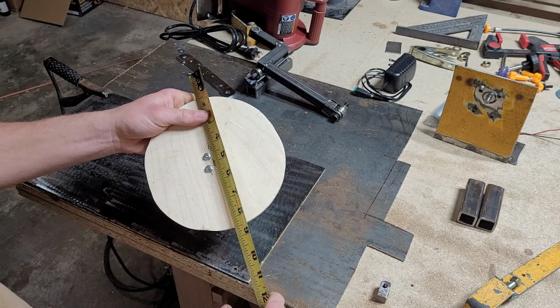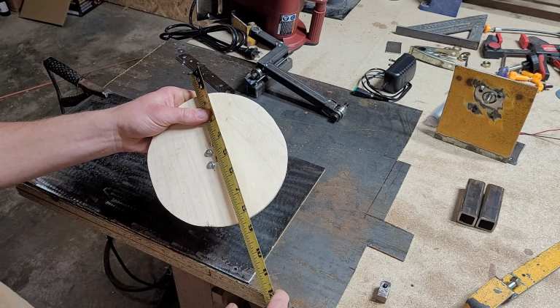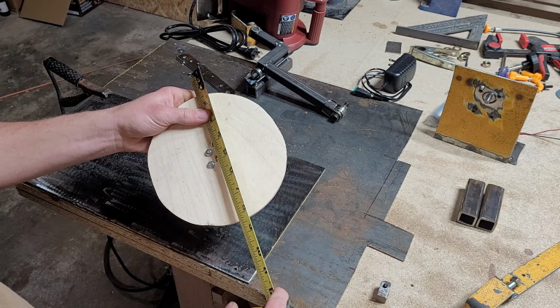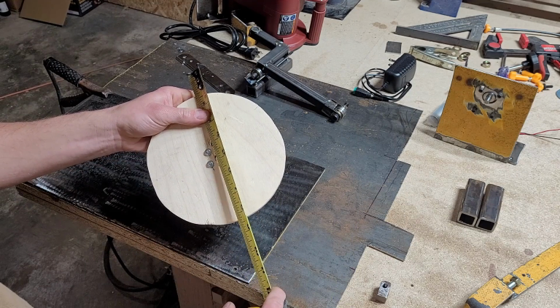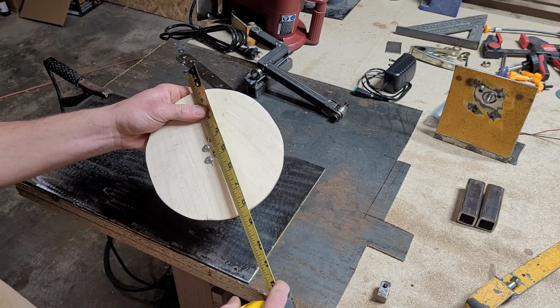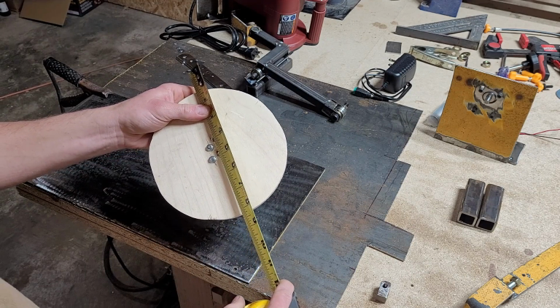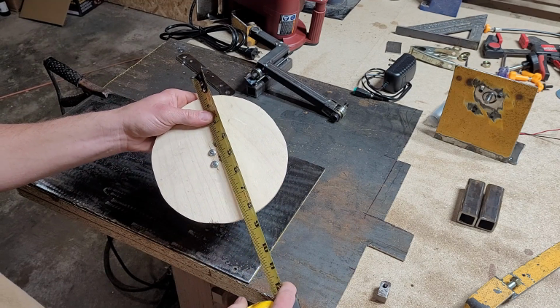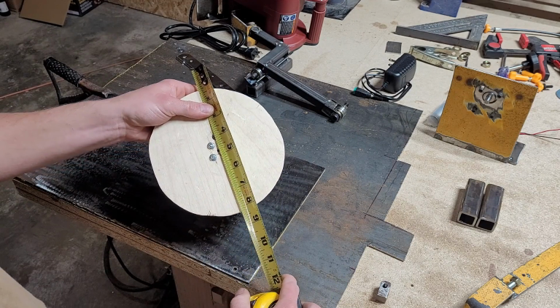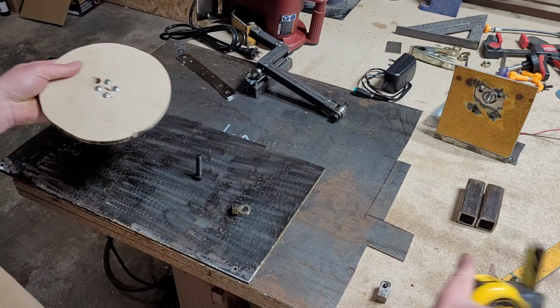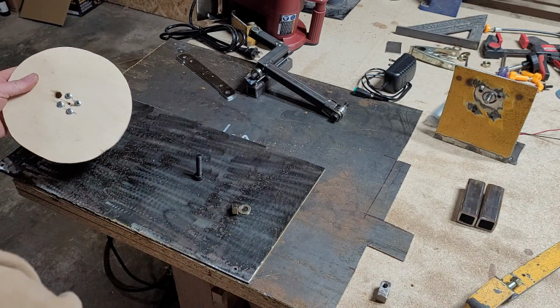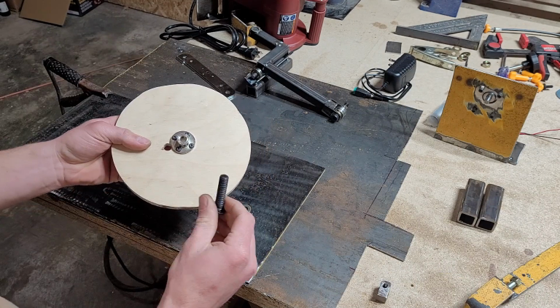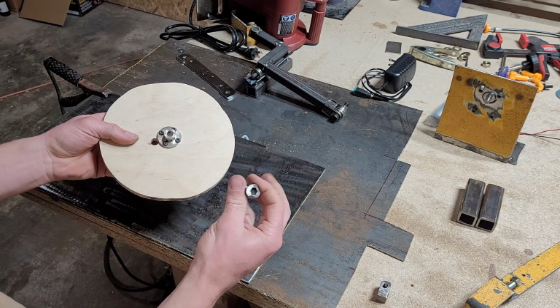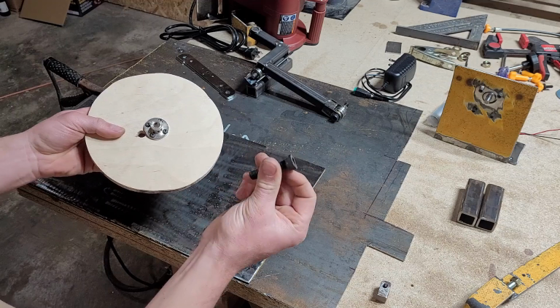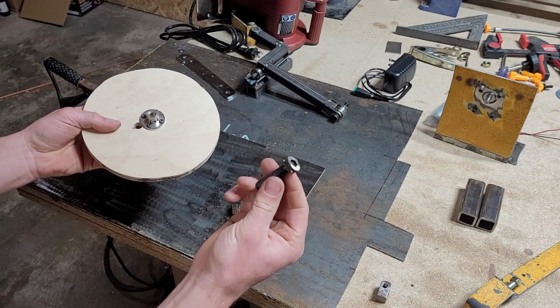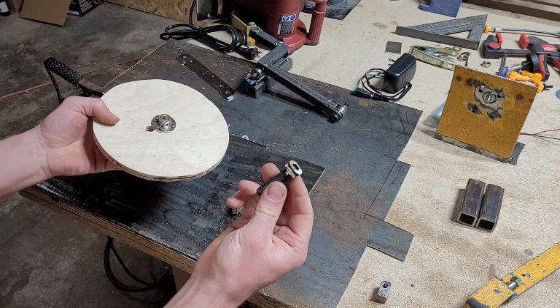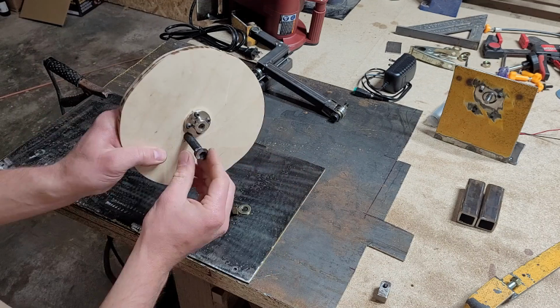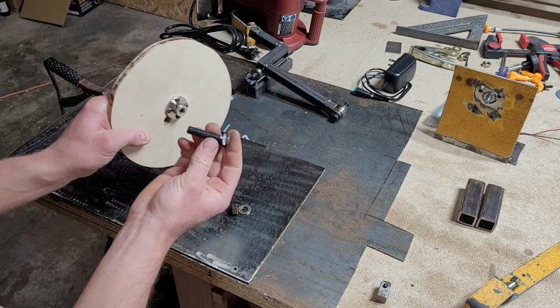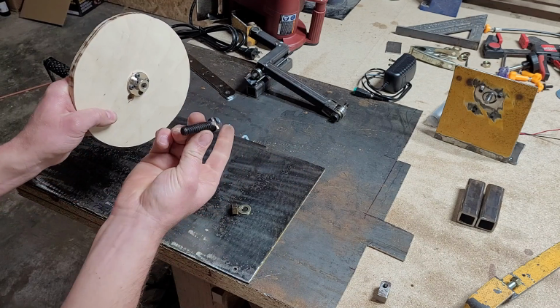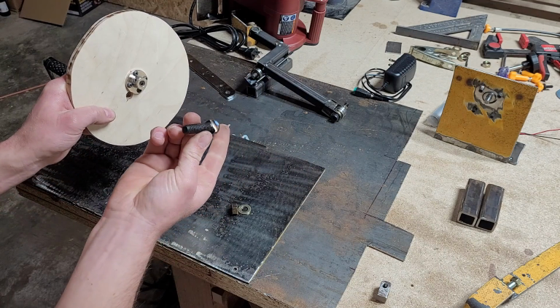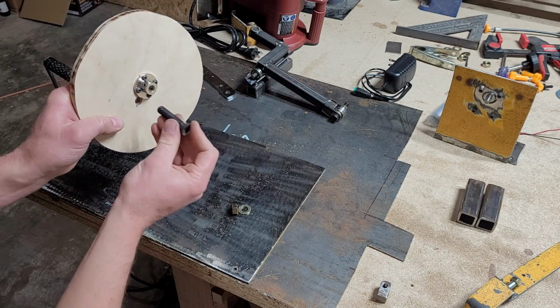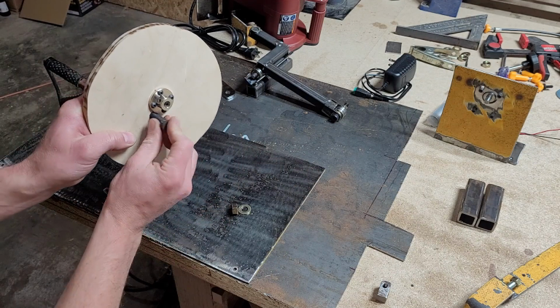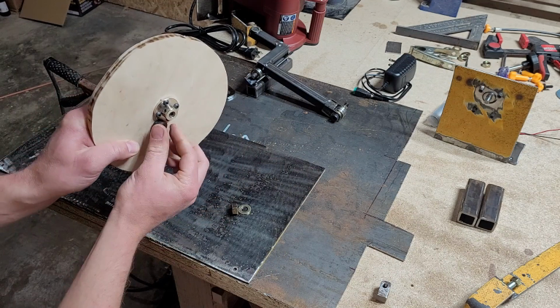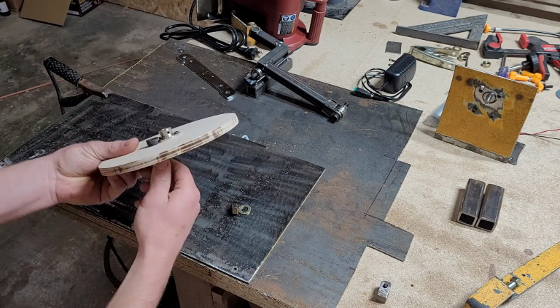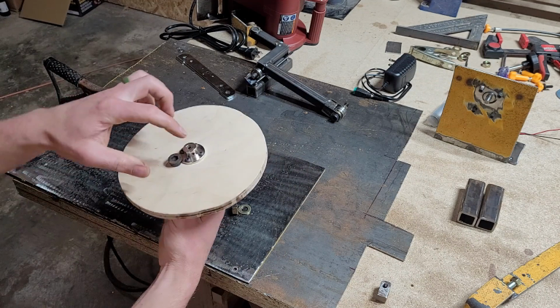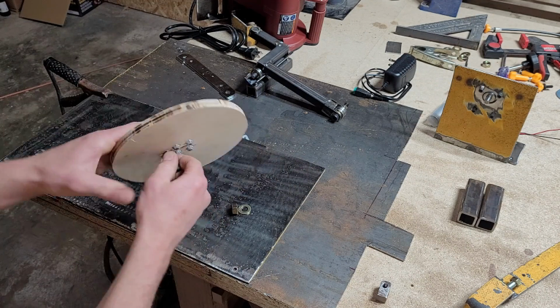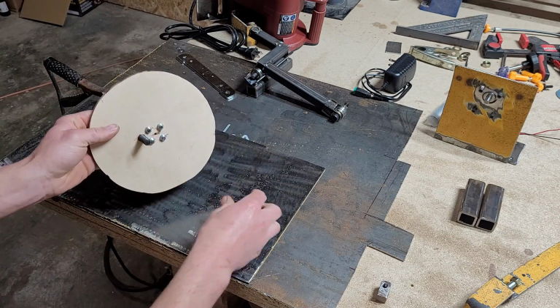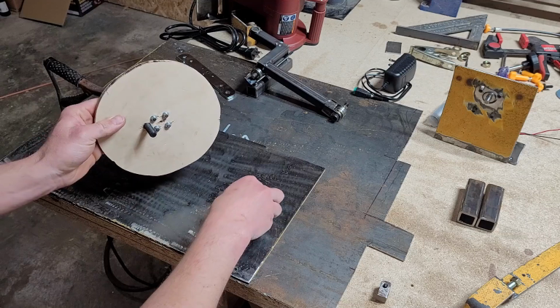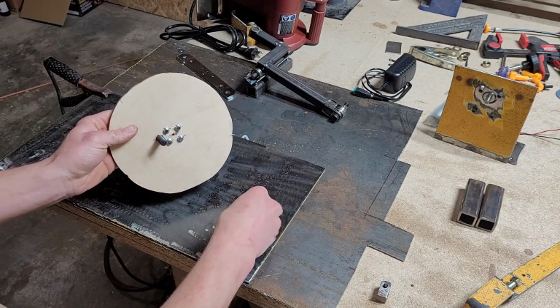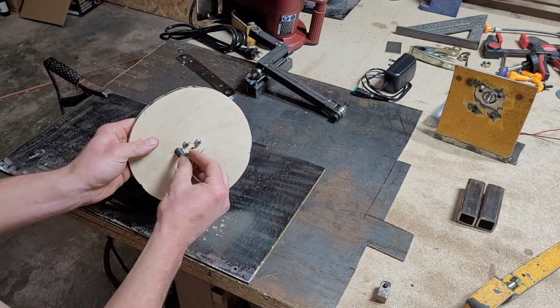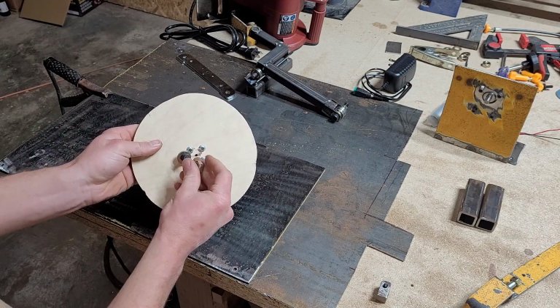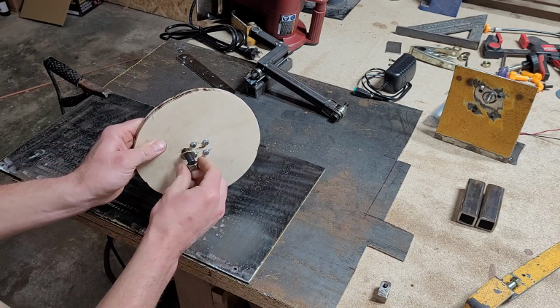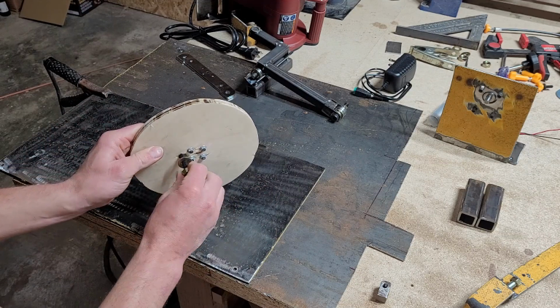The hole is about three-quarters of an inch off the center of my cam wheel. I had to custom make a bolt — I had to cut out the back of the head so it would fit and clear this mounting flange here. So this will get bolted onto here.